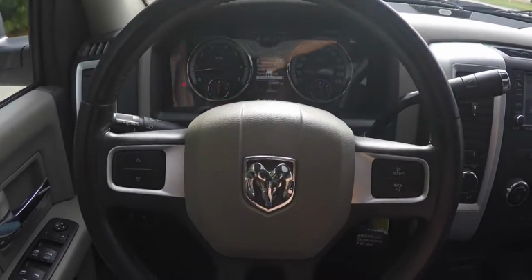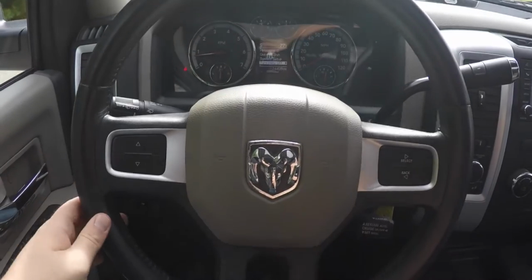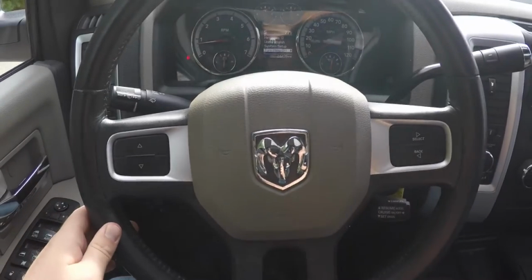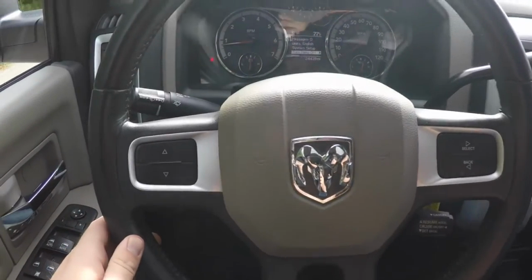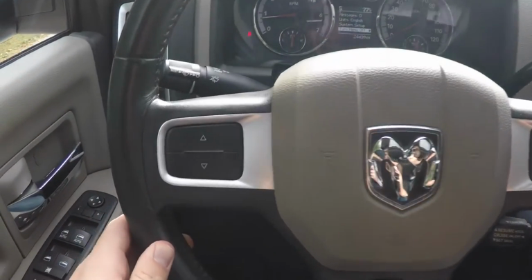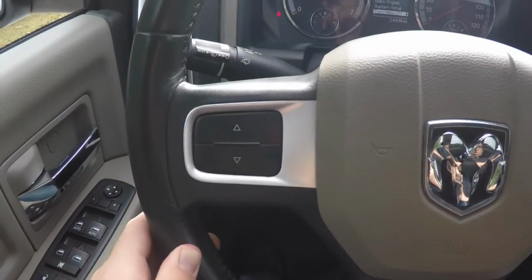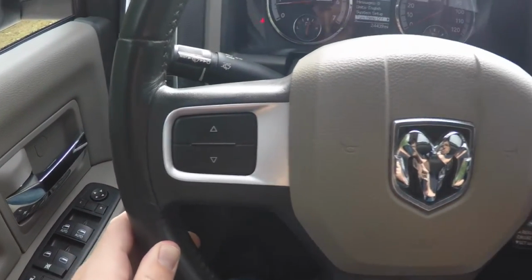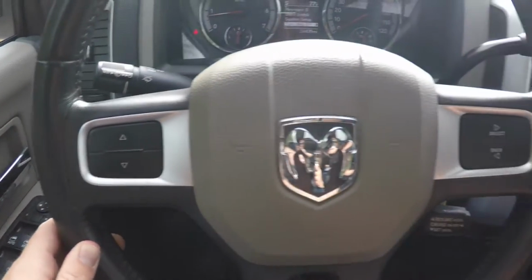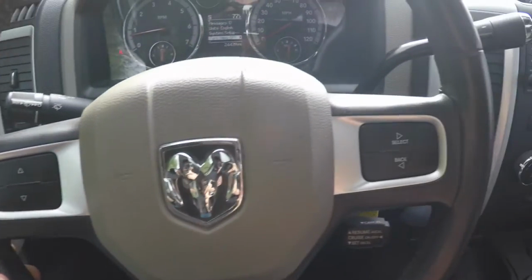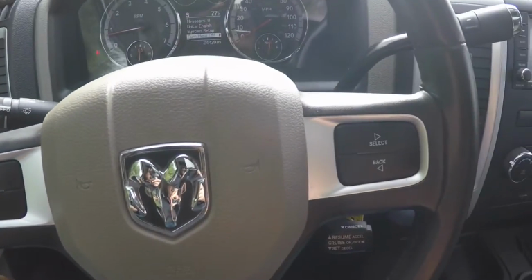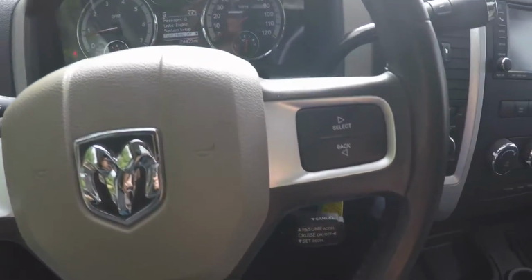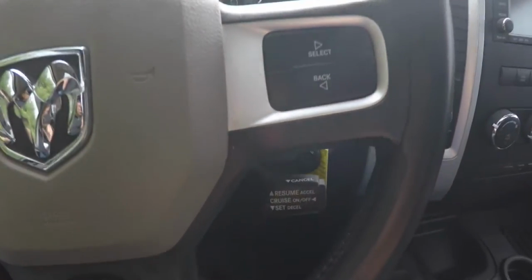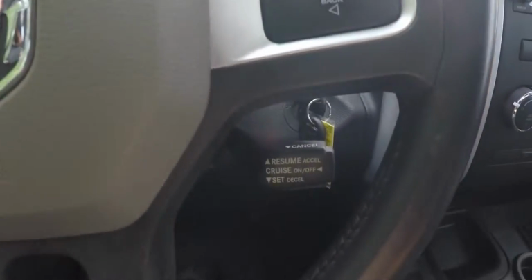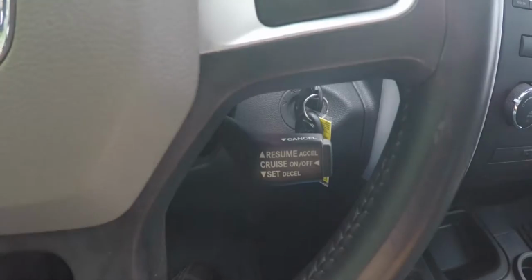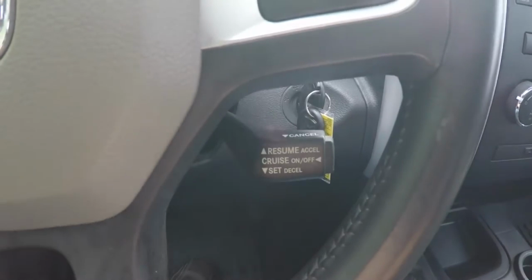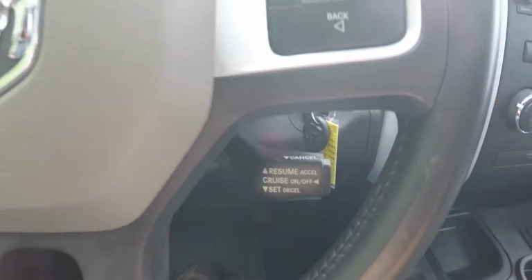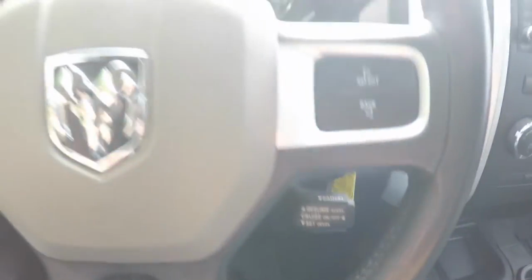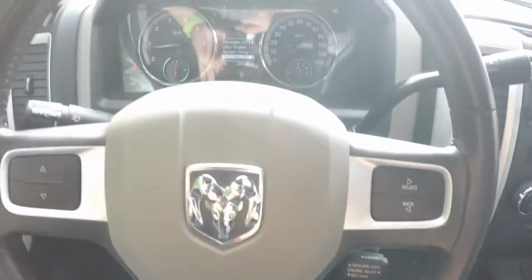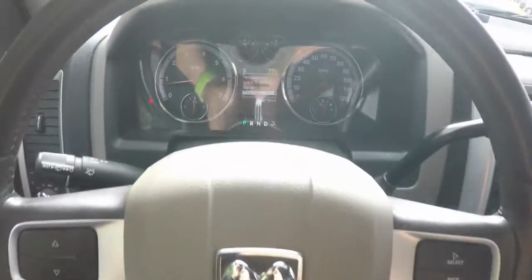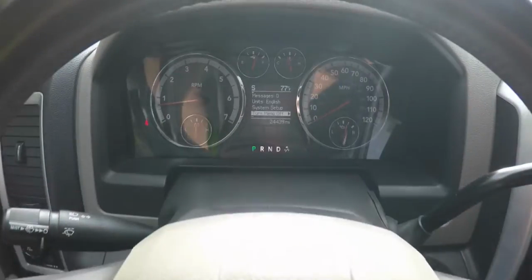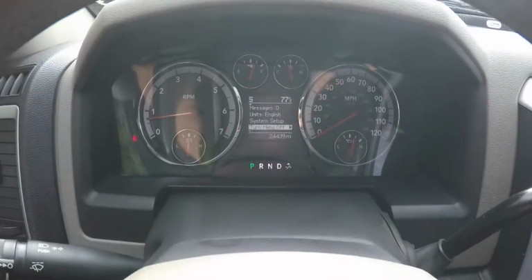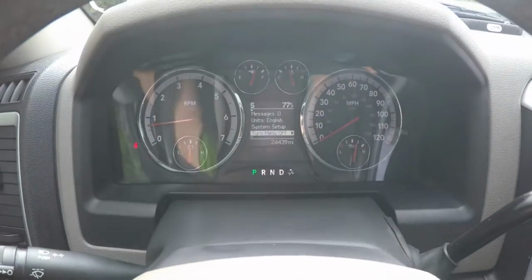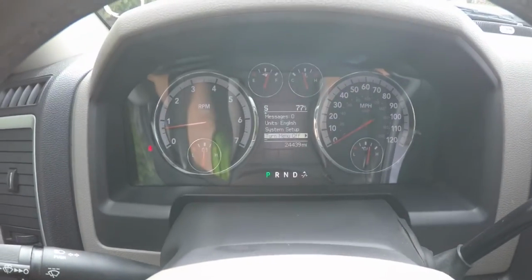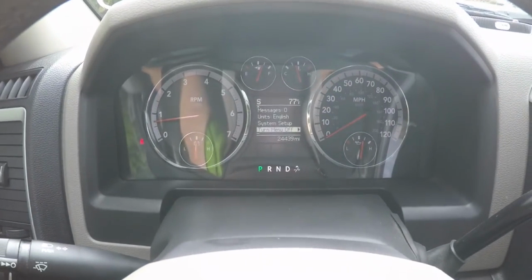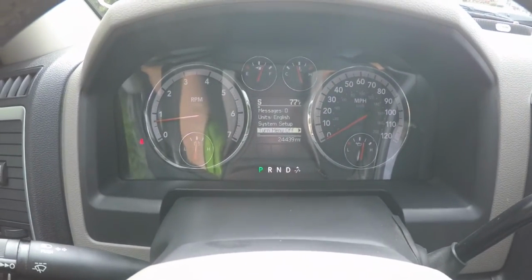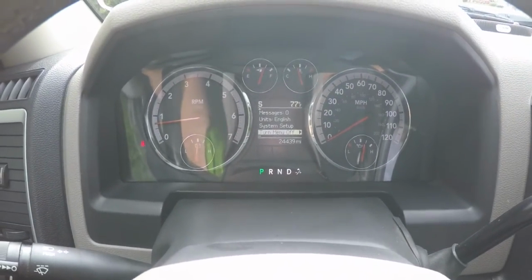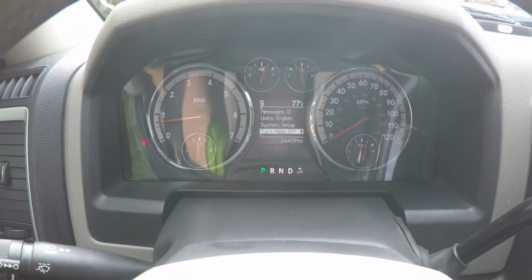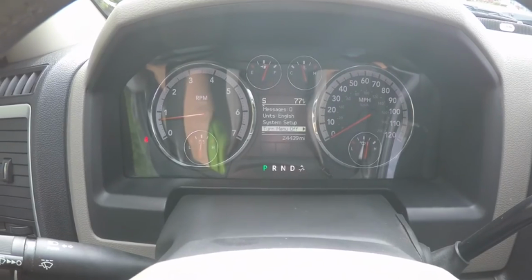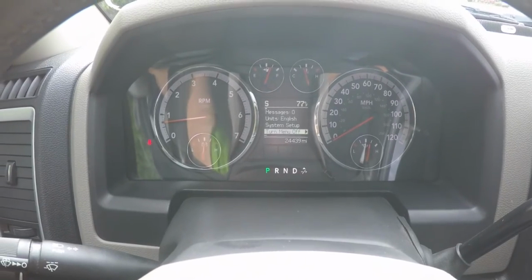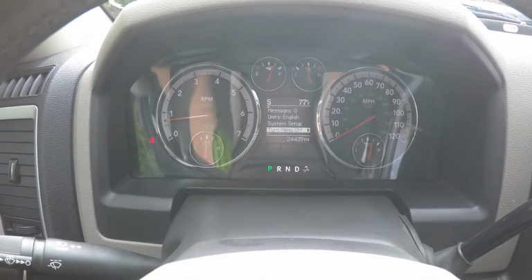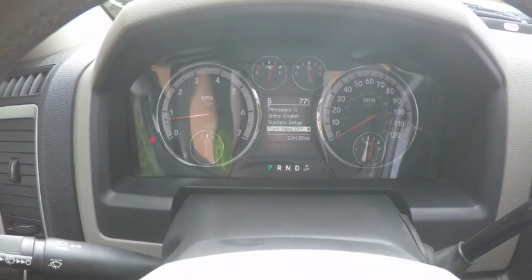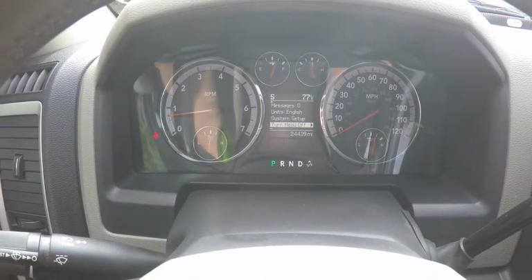Panning through the interior to show a little more detail — on your steering wheel you do have your trip computer controls as well as cruise control. Full instrumentation. The vehicle currently has 24,439 miles on it.